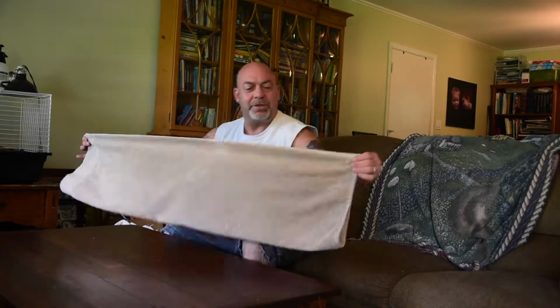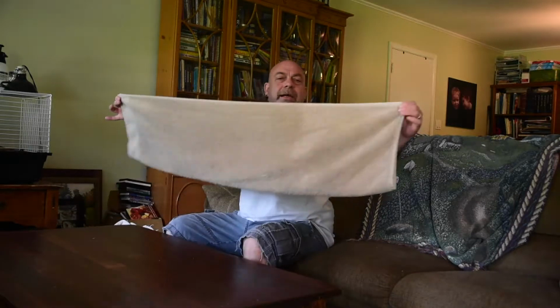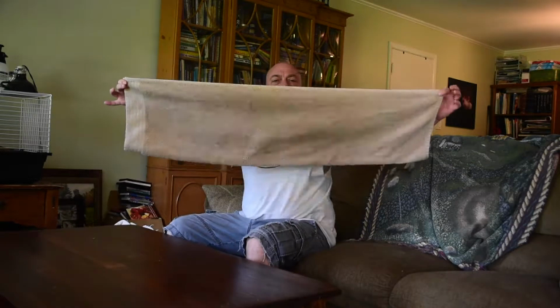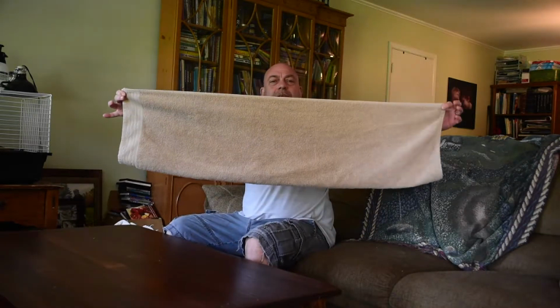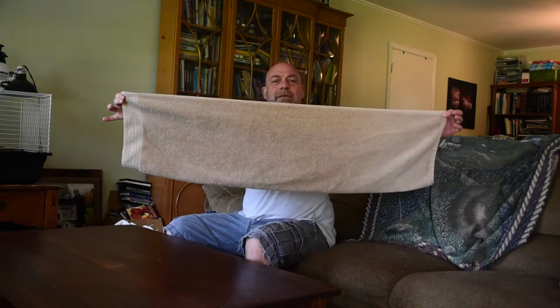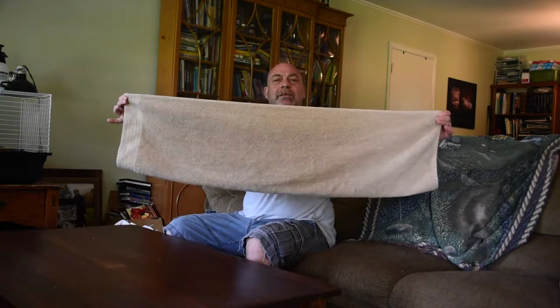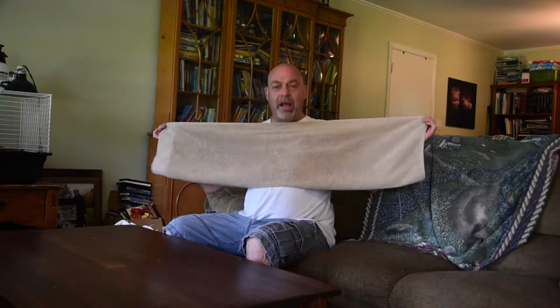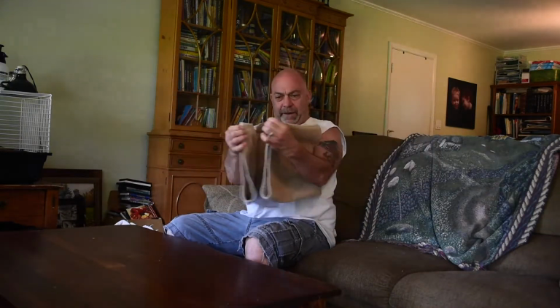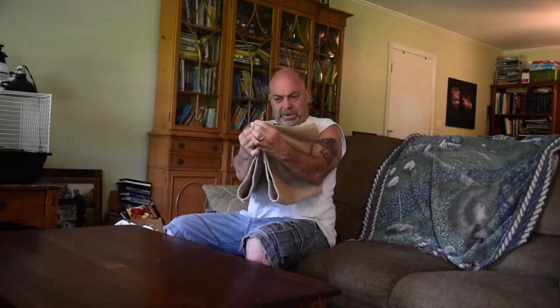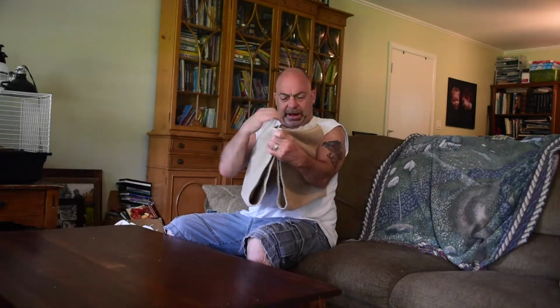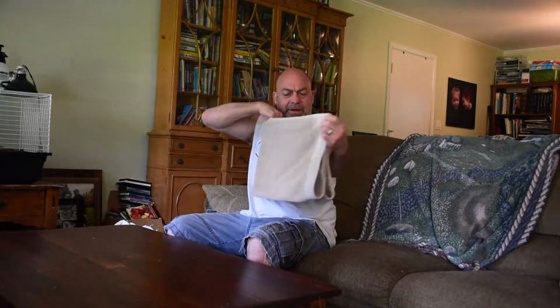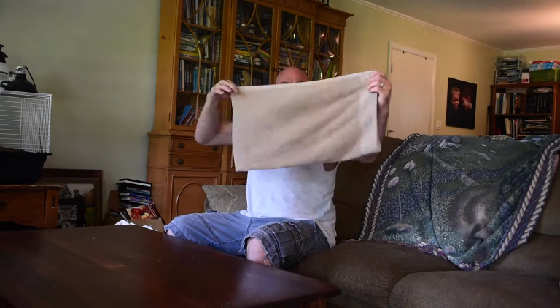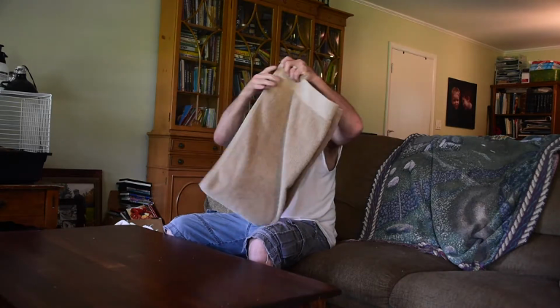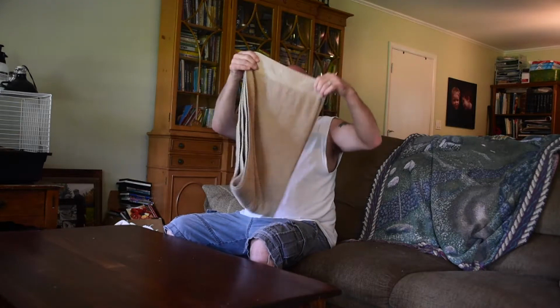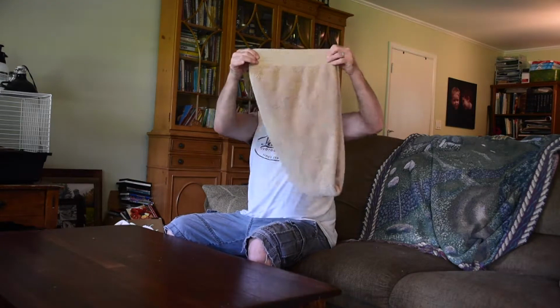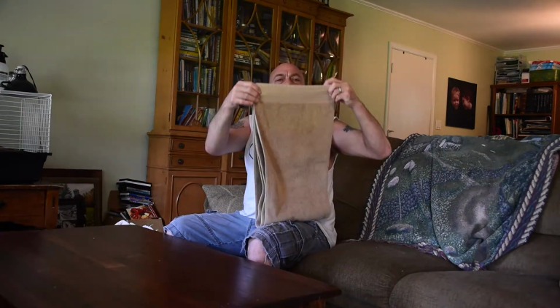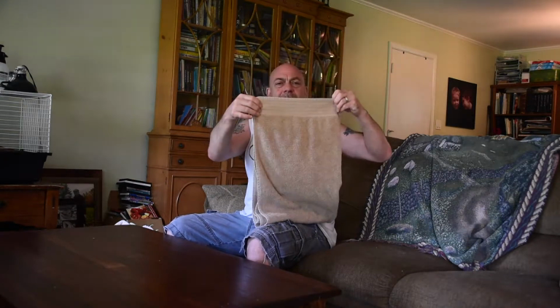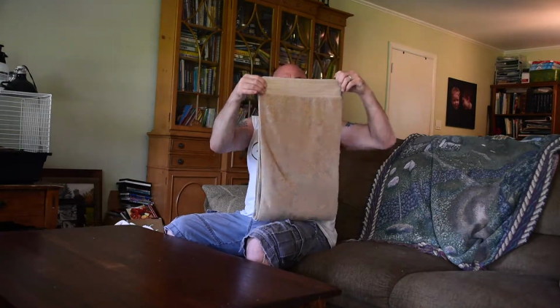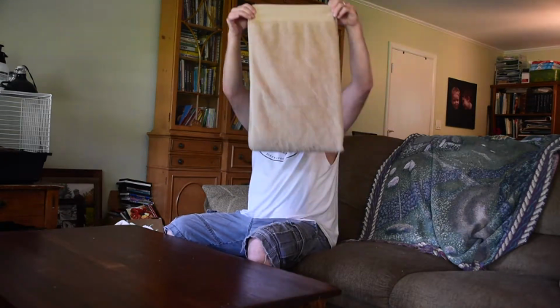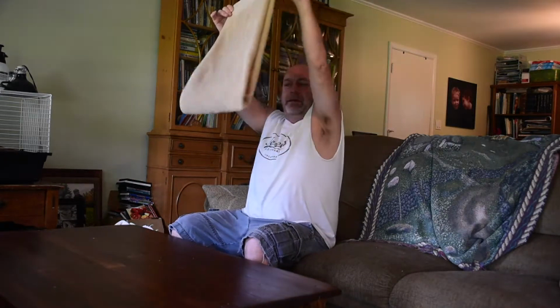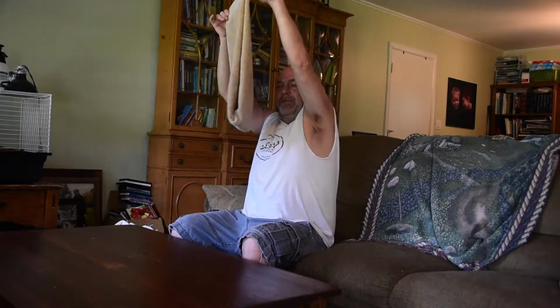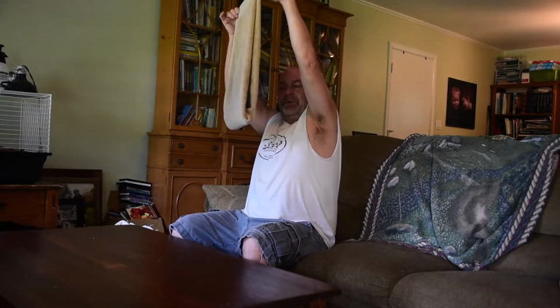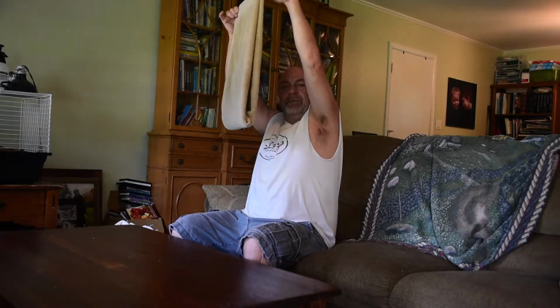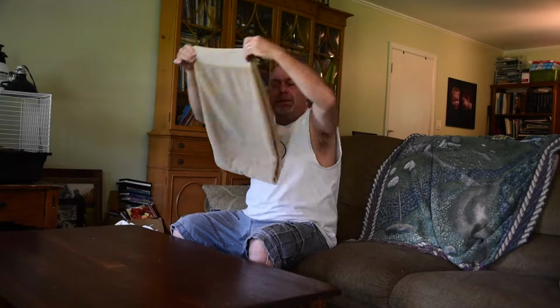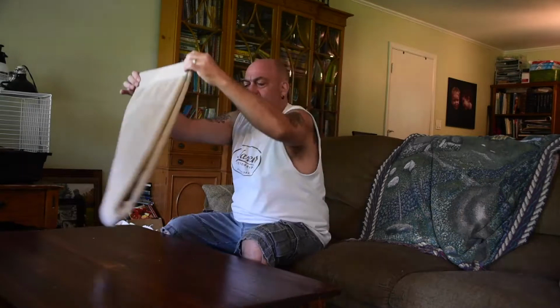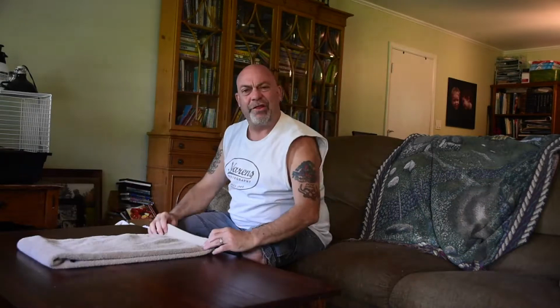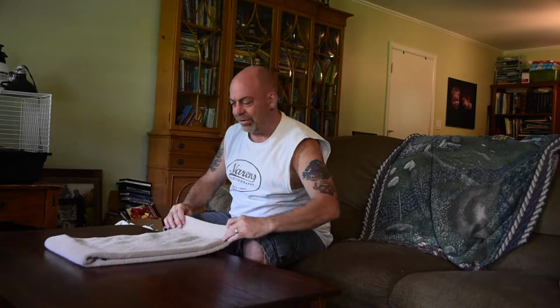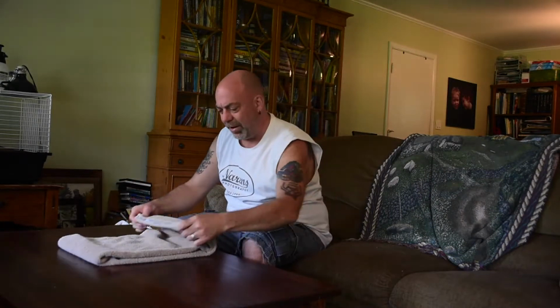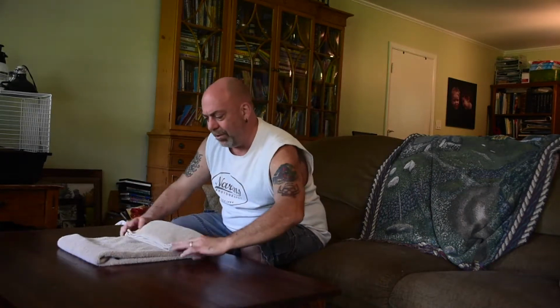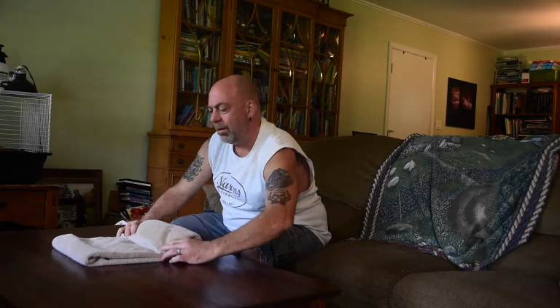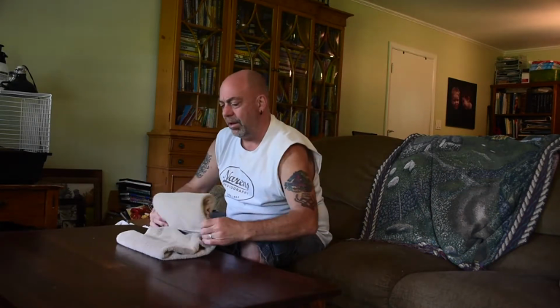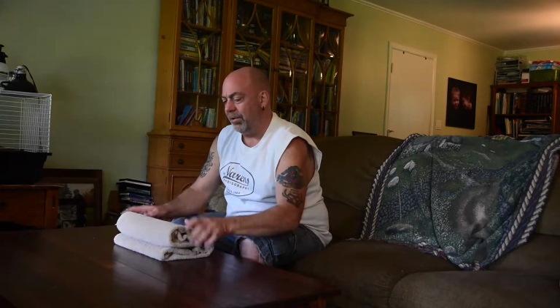Just like this, fold it in half — boom boom. Grab these ends here, a natural fold, the creases in the middle — thirds — boom boom.